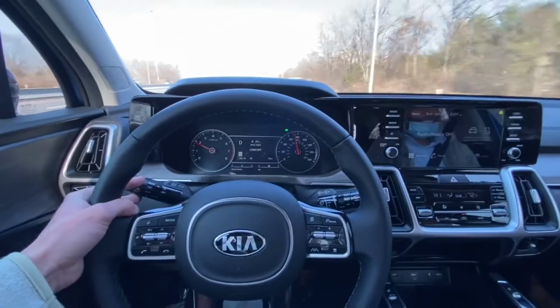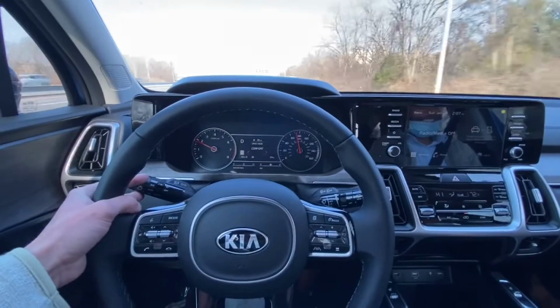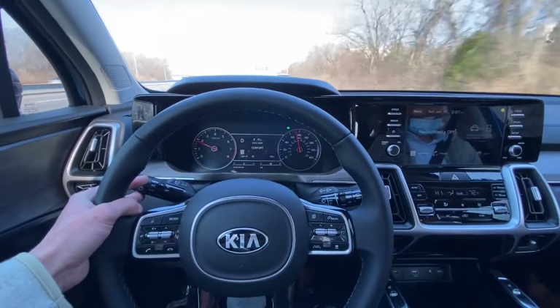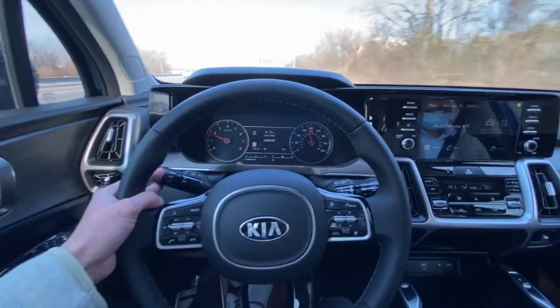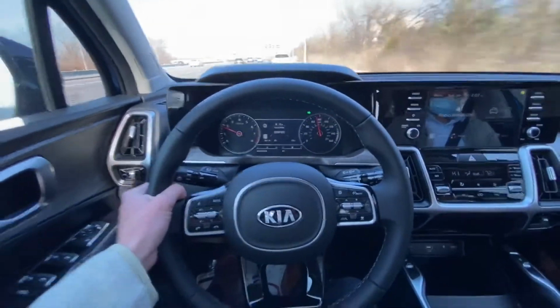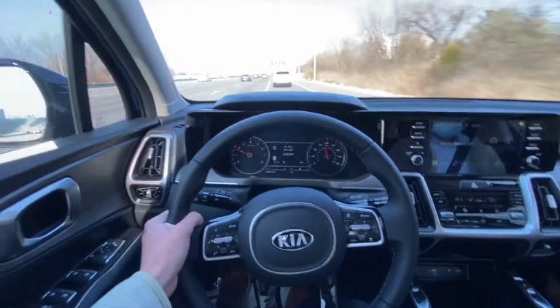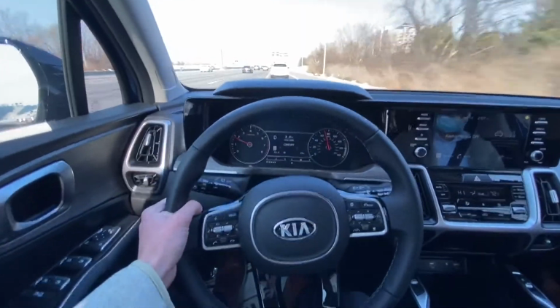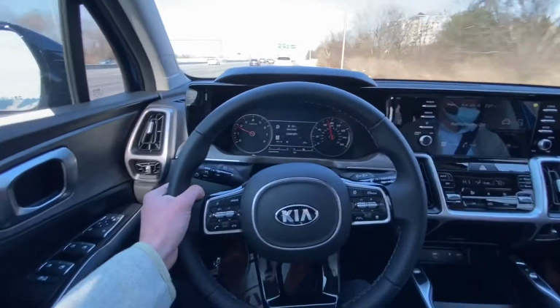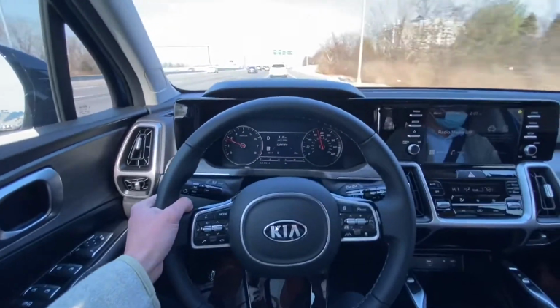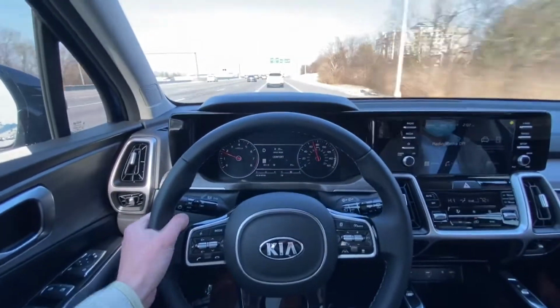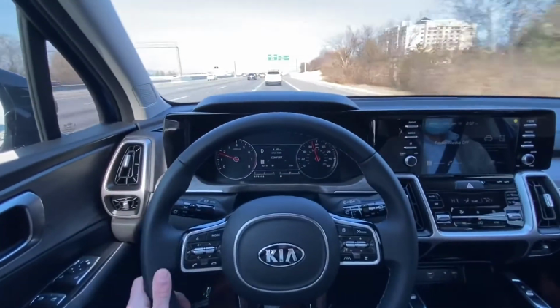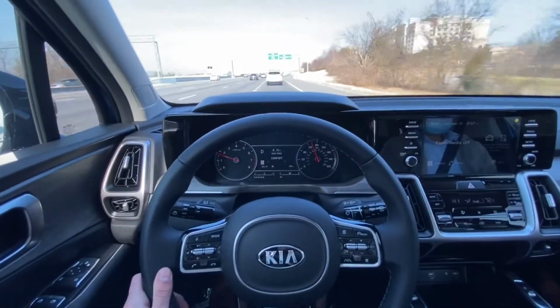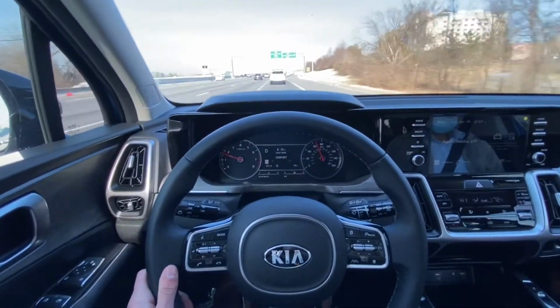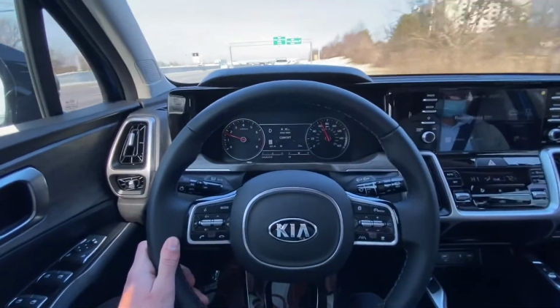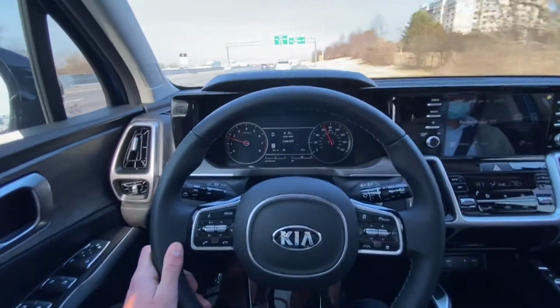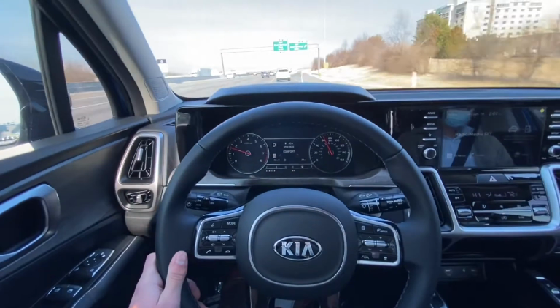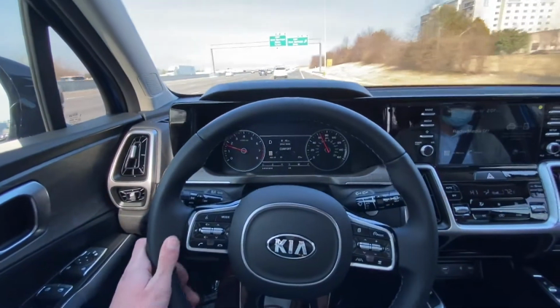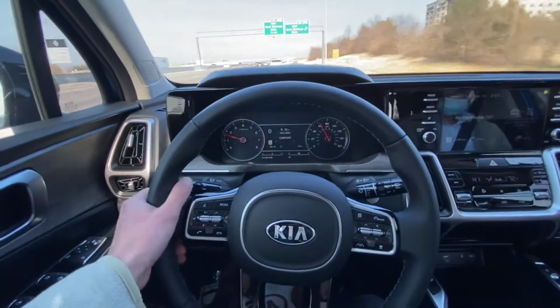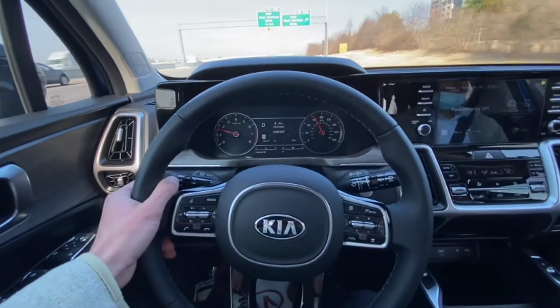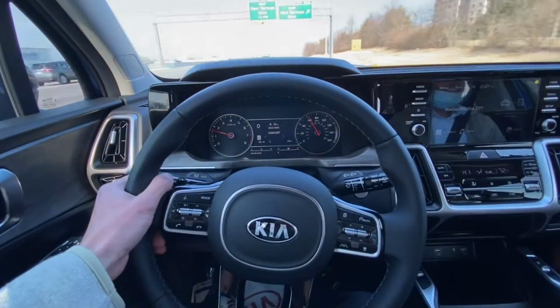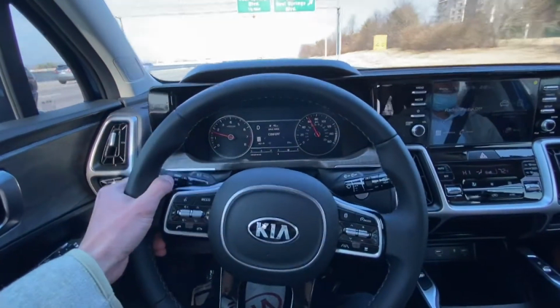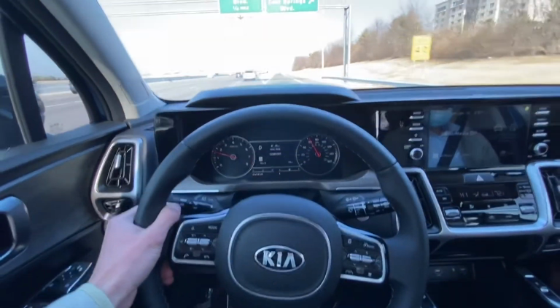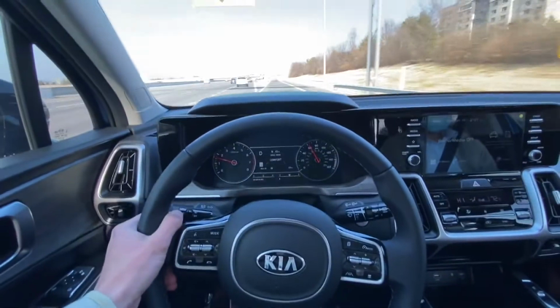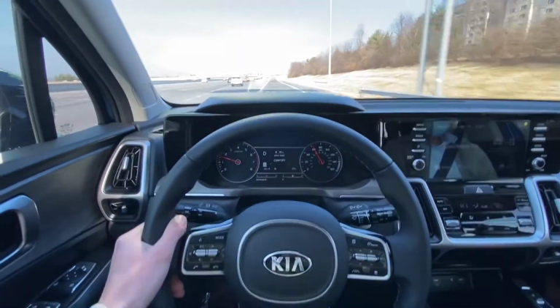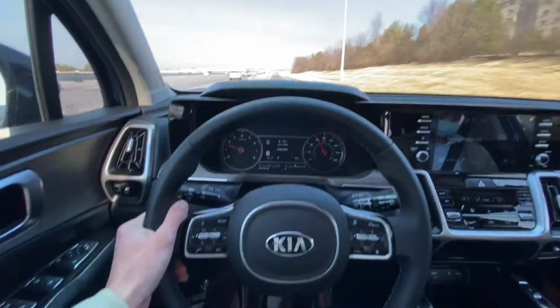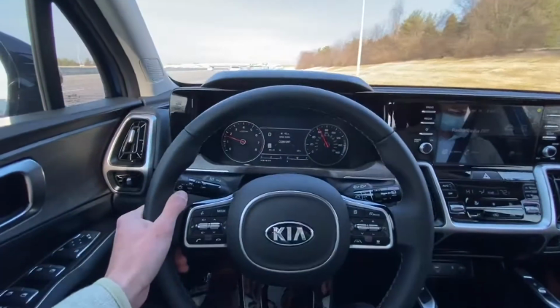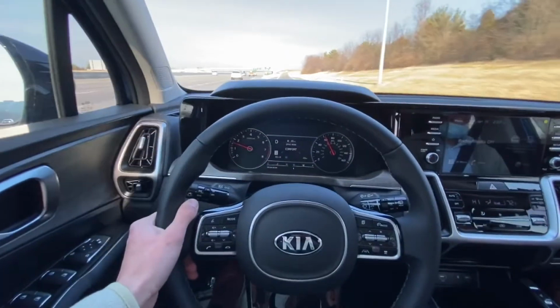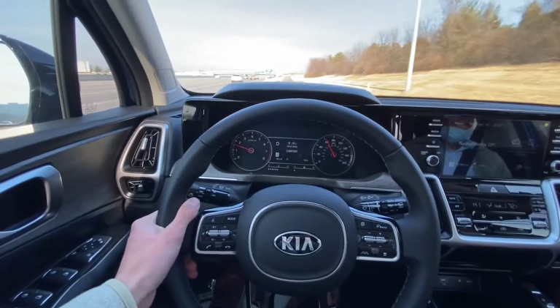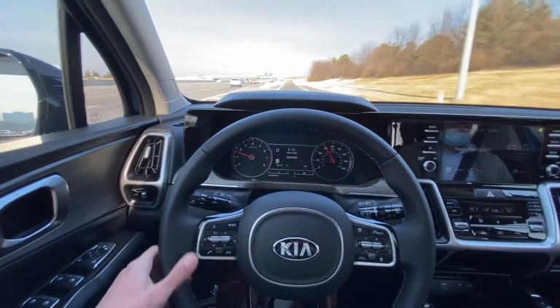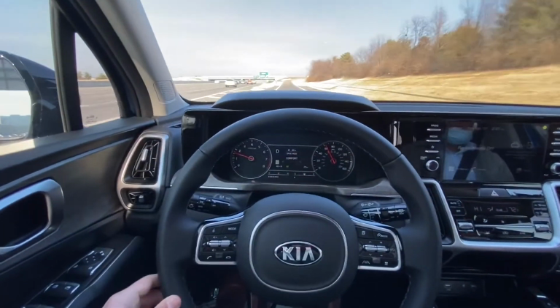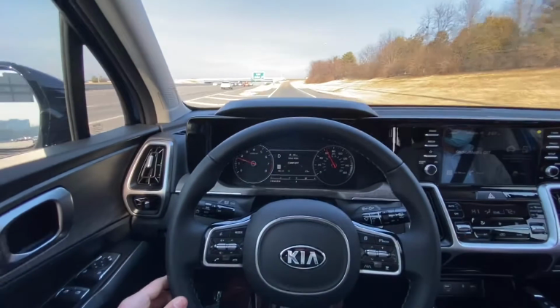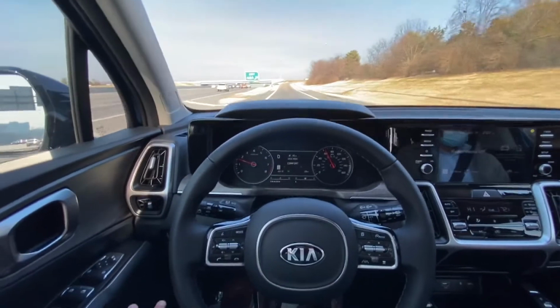So I'm going to get off the lane right here — I honestly don't think it will drive itself on this. It didn't want to let me get over, so it's flashing.